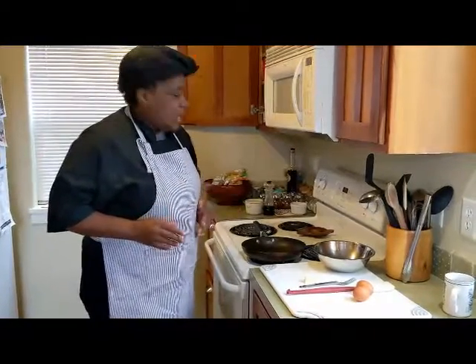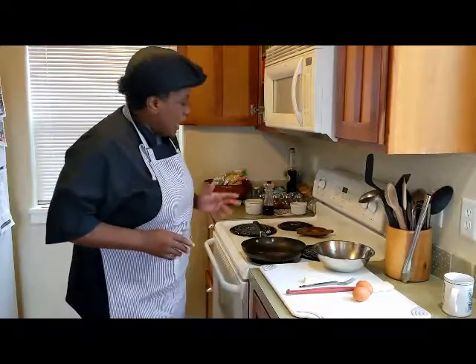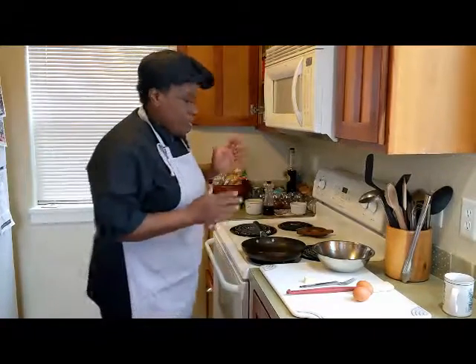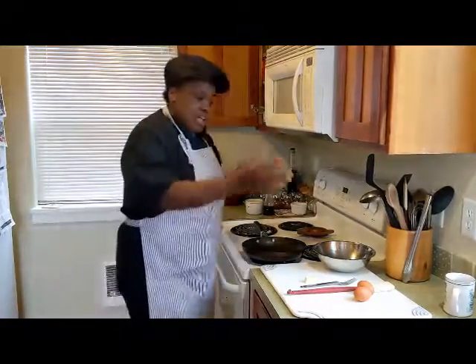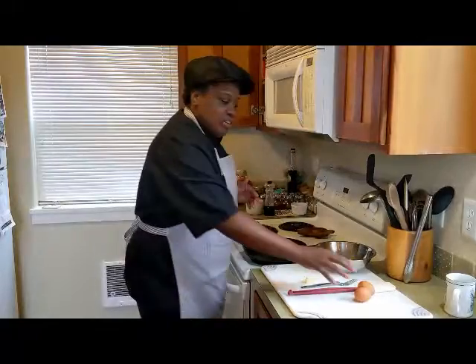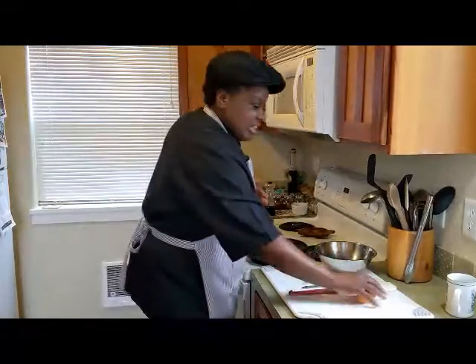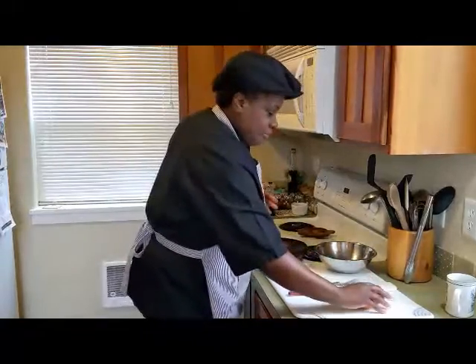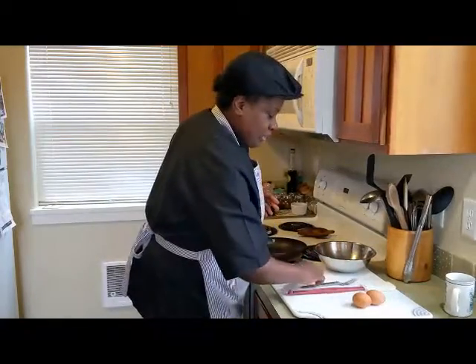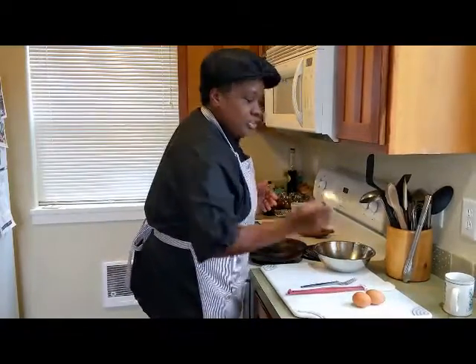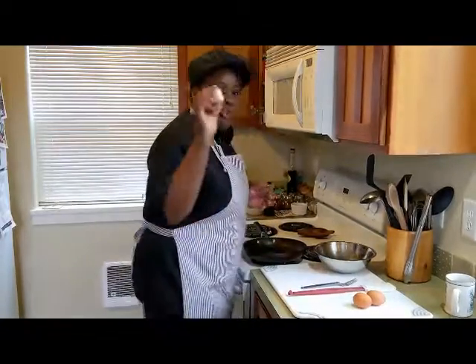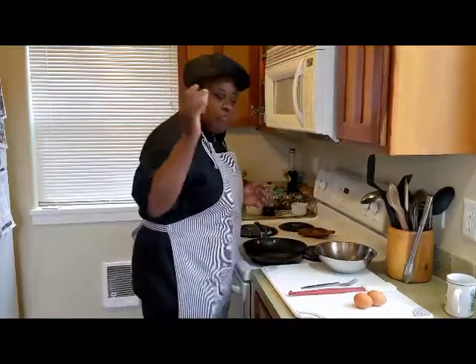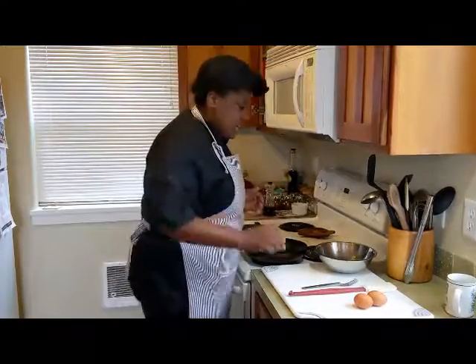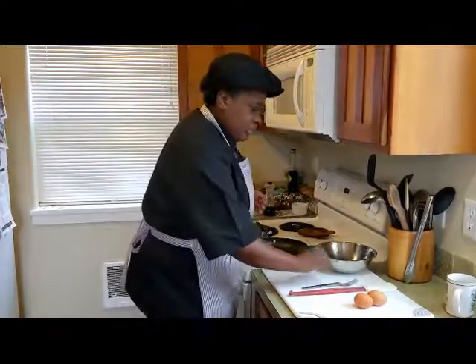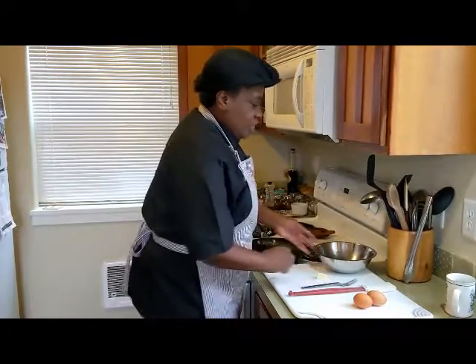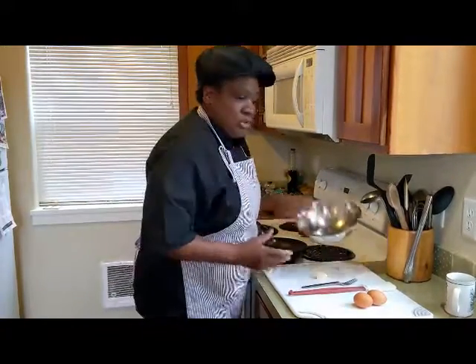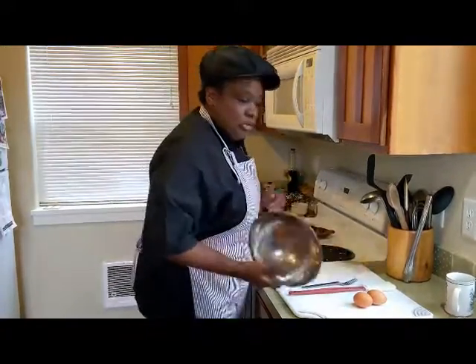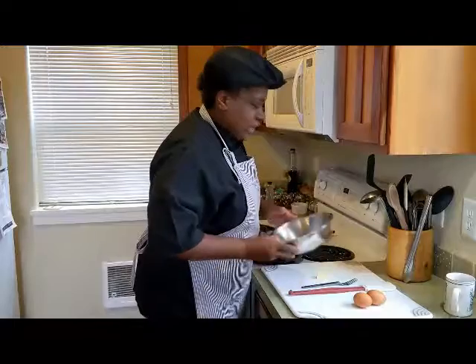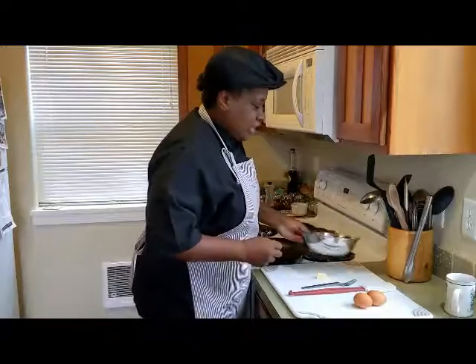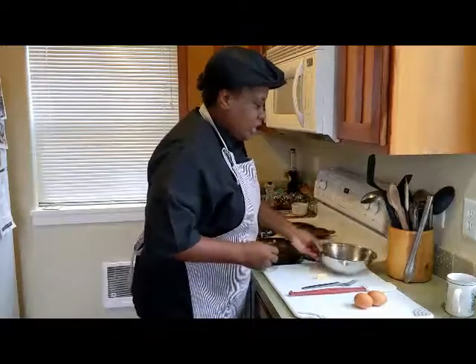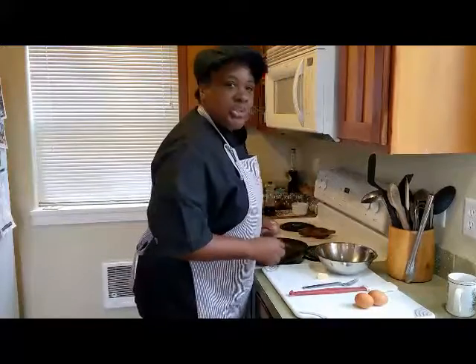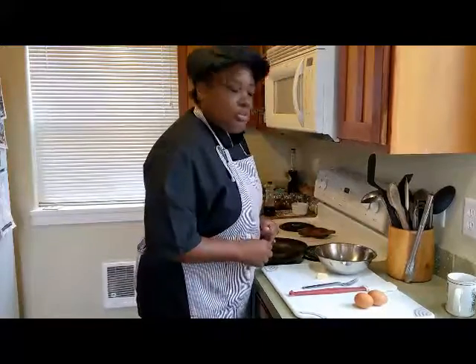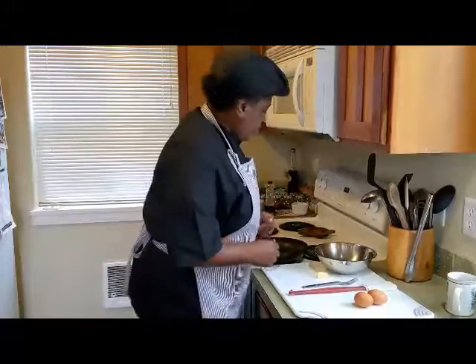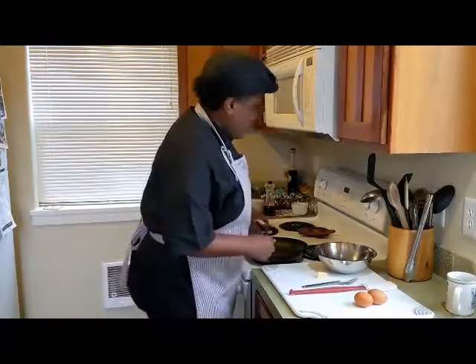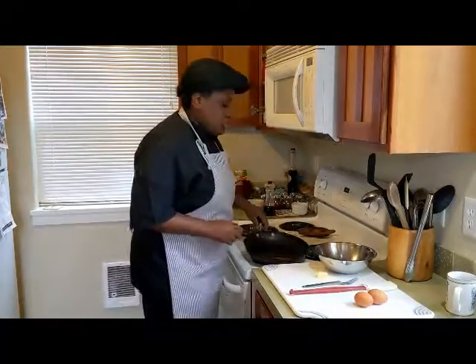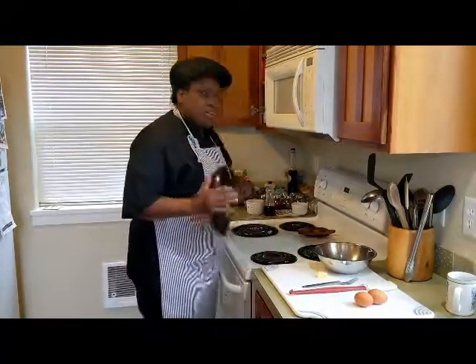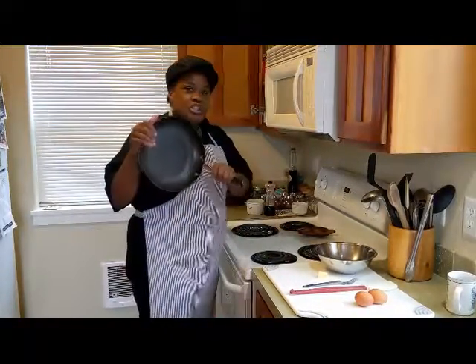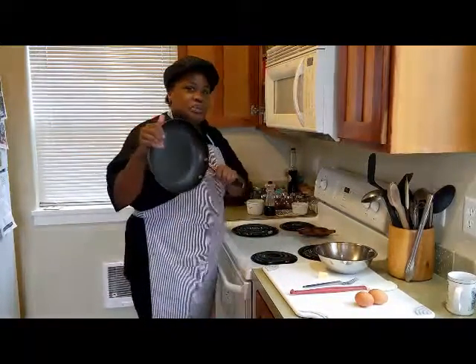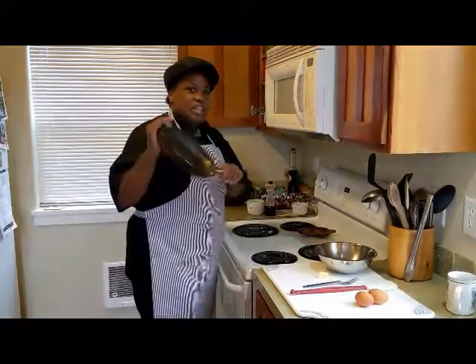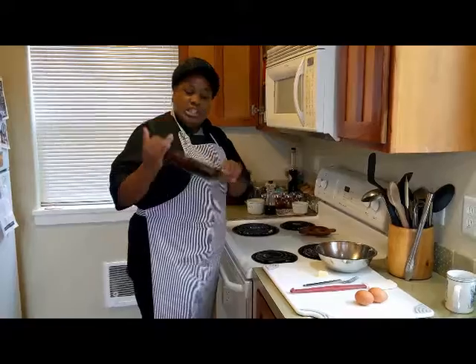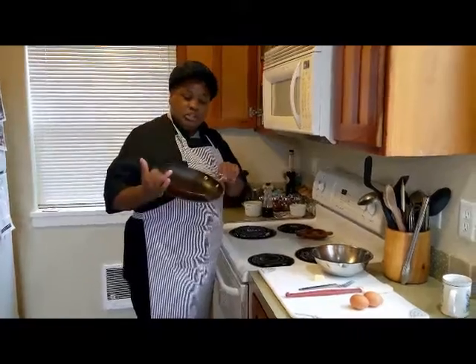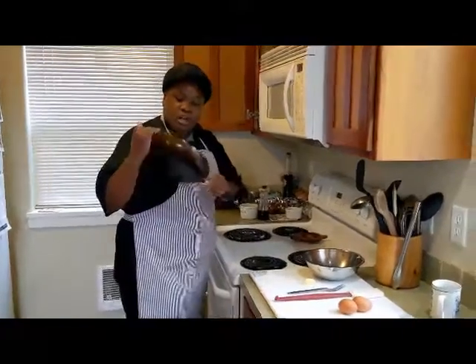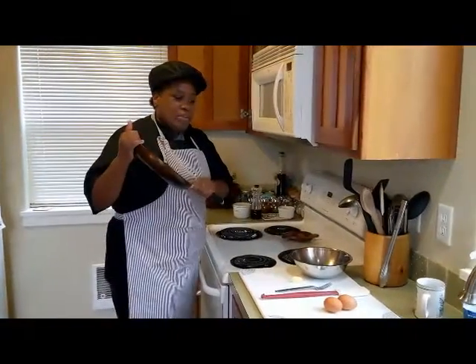I have a couple of eggs here, just a little knob of butter, a bowl to crack the eggs in and whisk them around with, and then we just have a little nonstick pan here to fry them up.